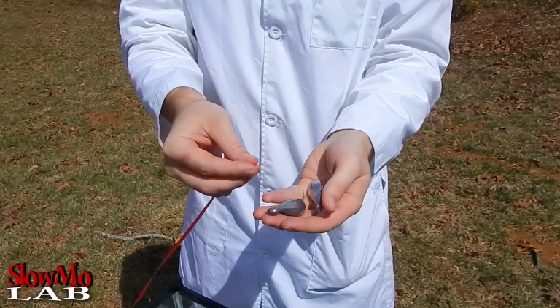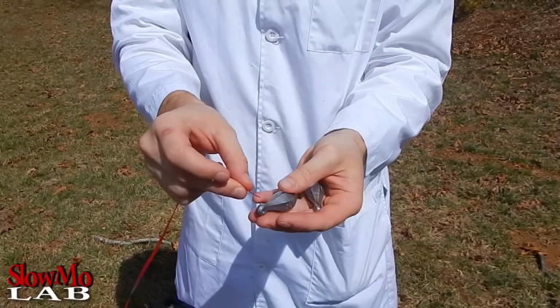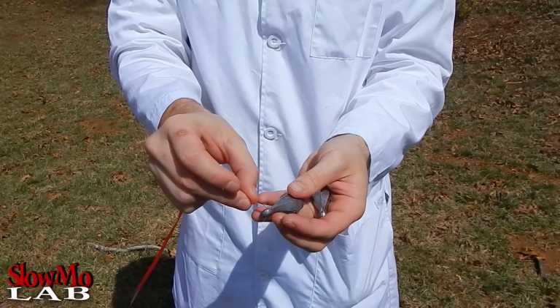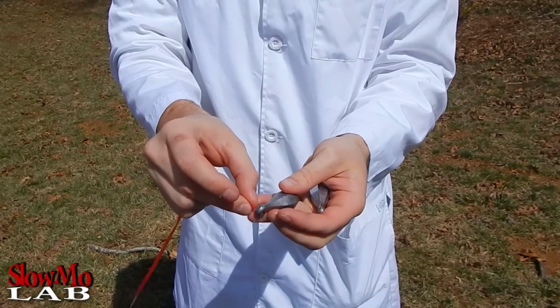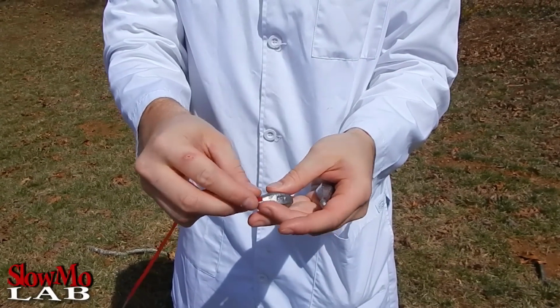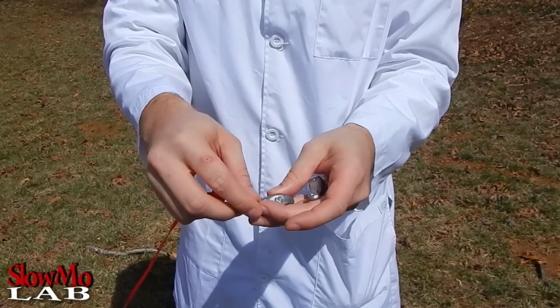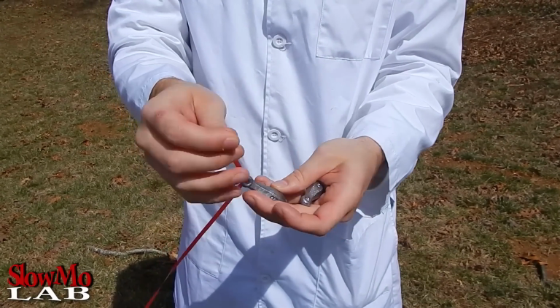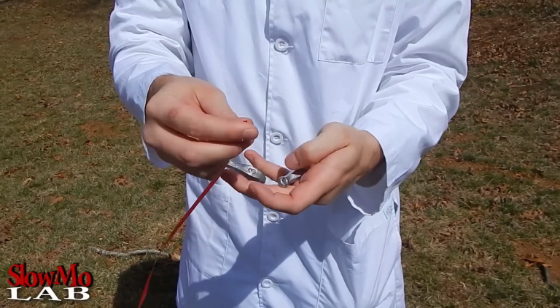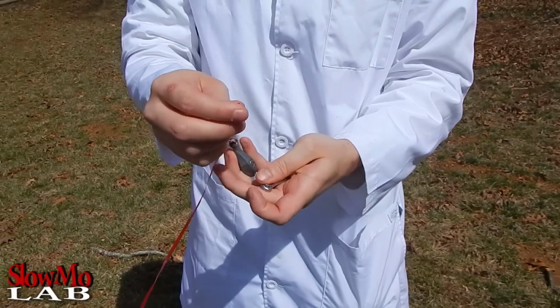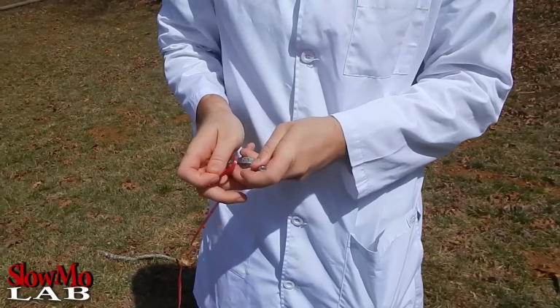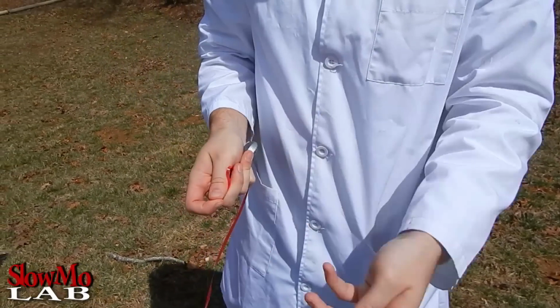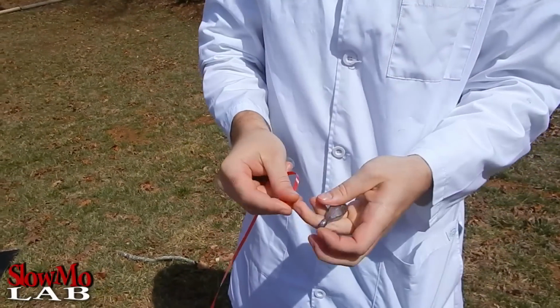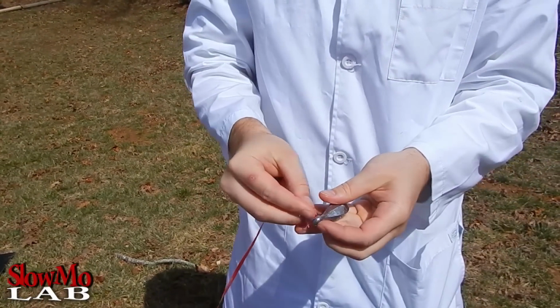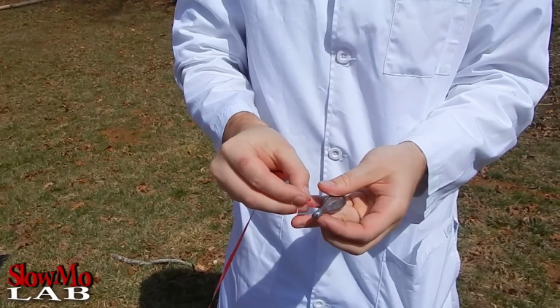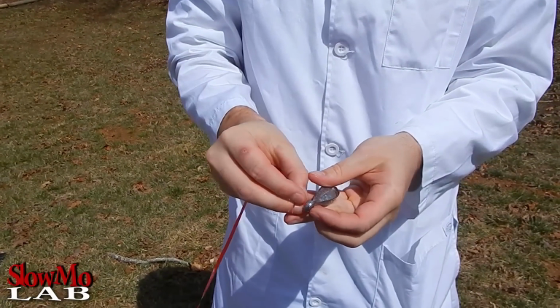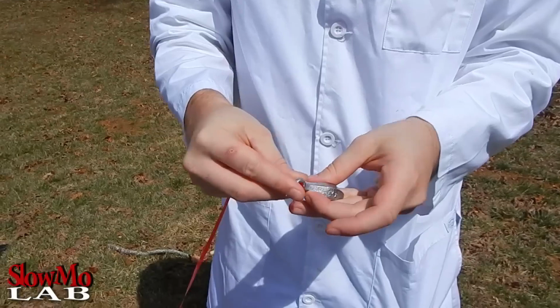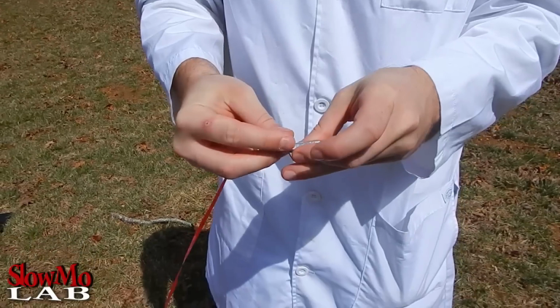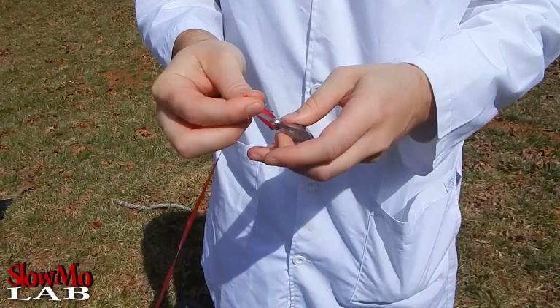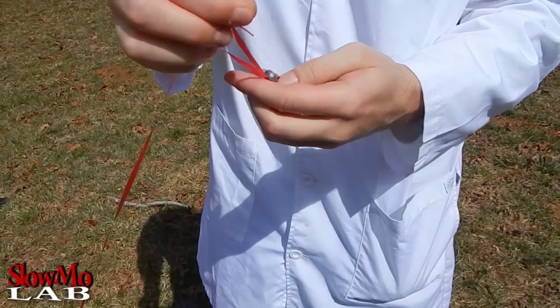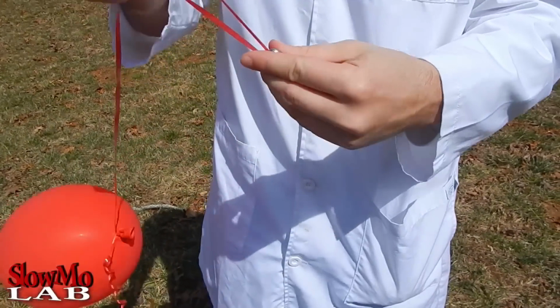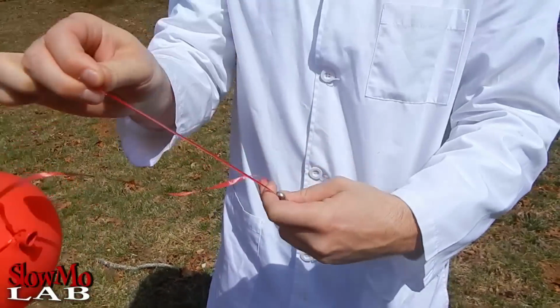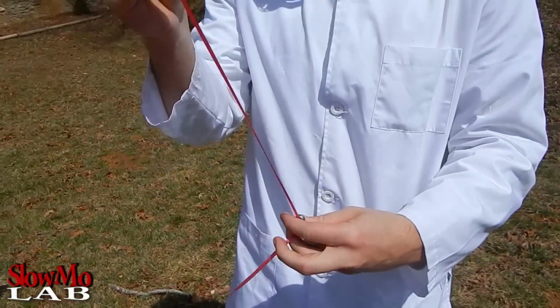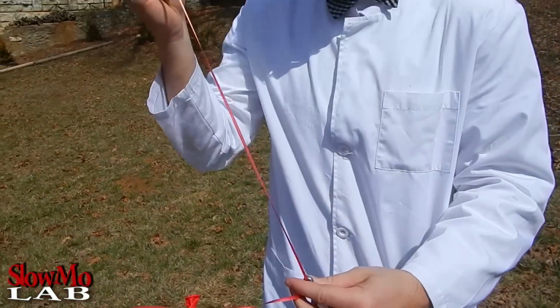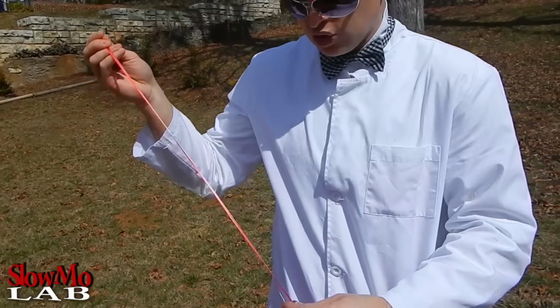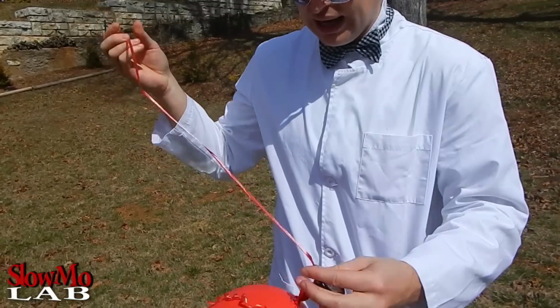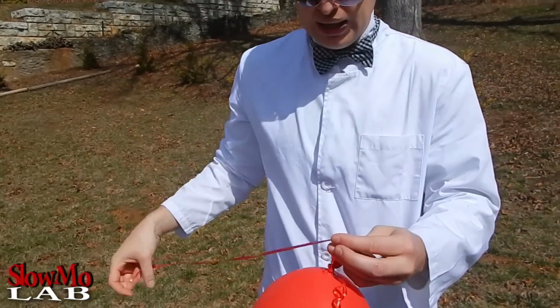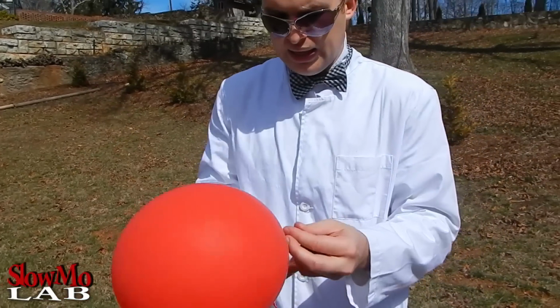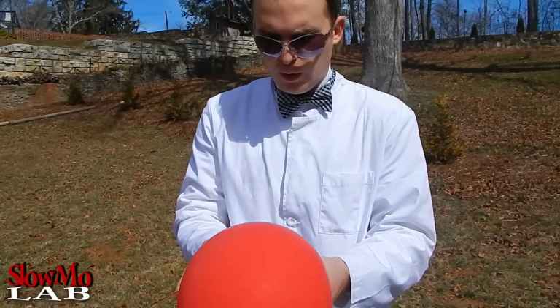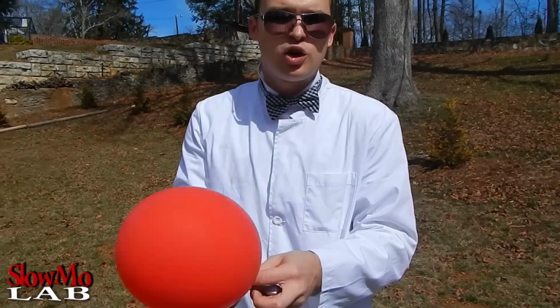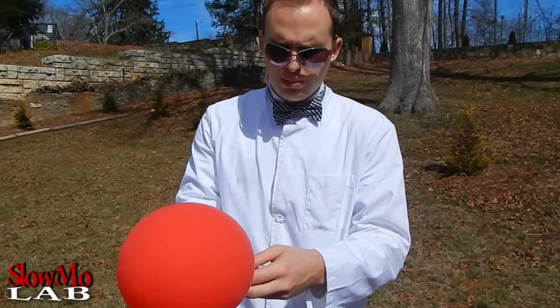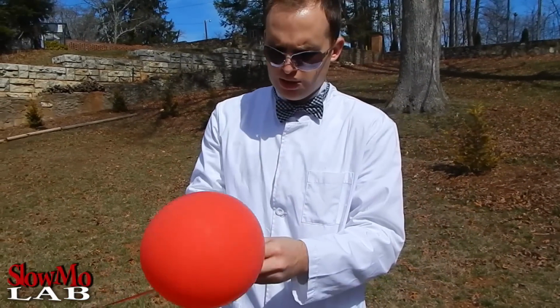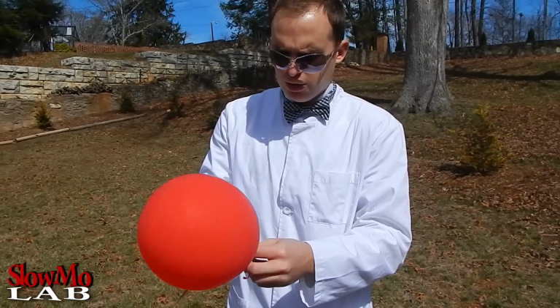Alright, so I got two of those fishing weights, and we have our fish tank already filled with water. So I'm gonna put these weights on the balloon to keep it down, and we're gonna throw it in. Let's do it.